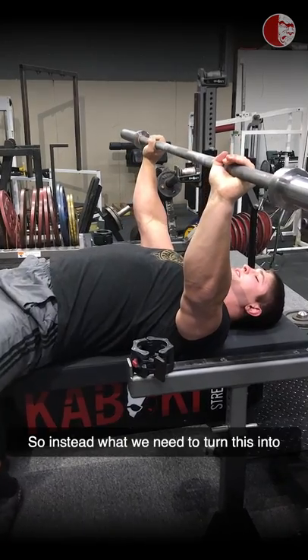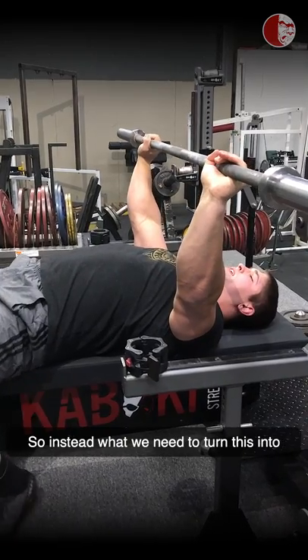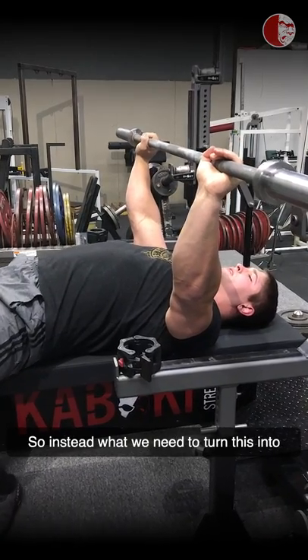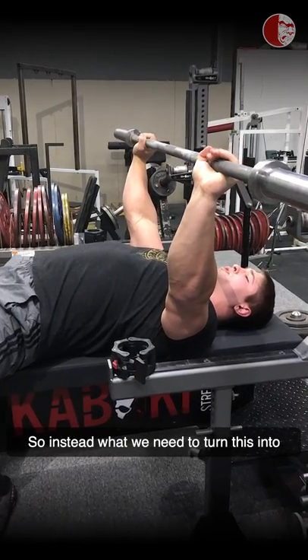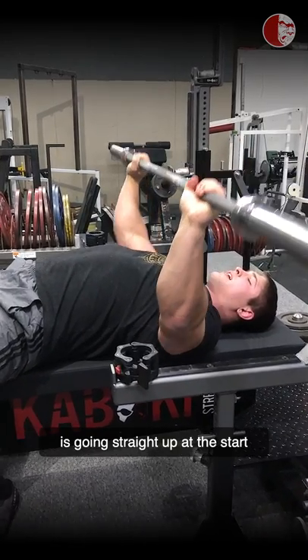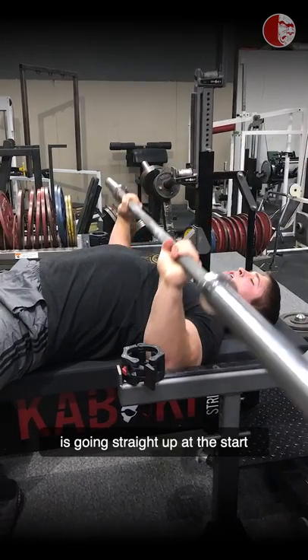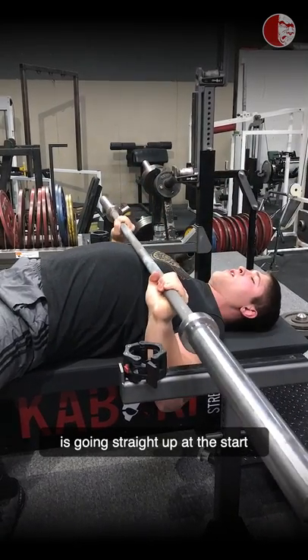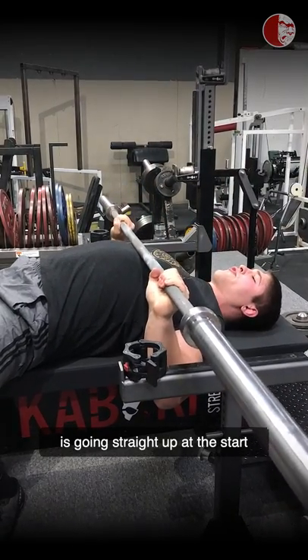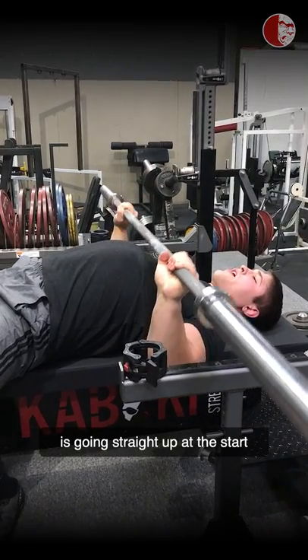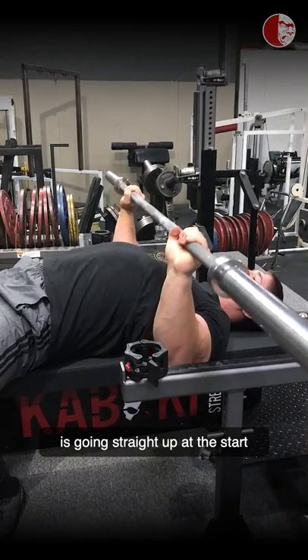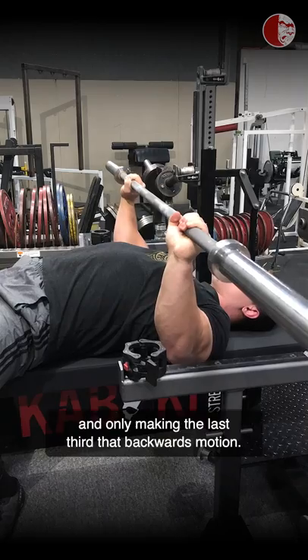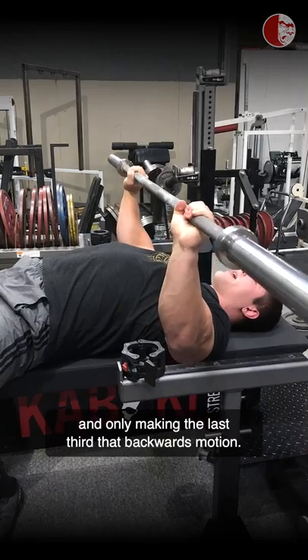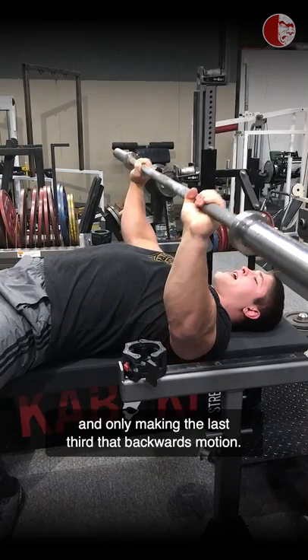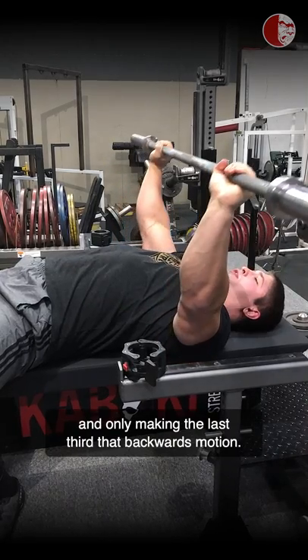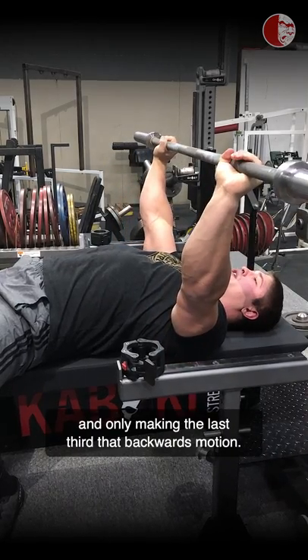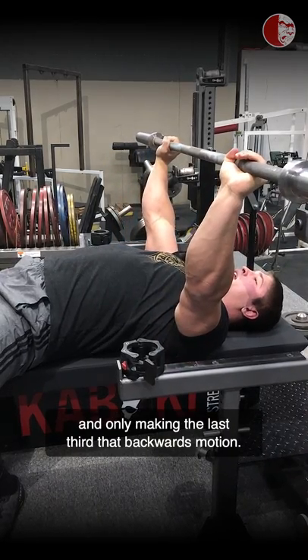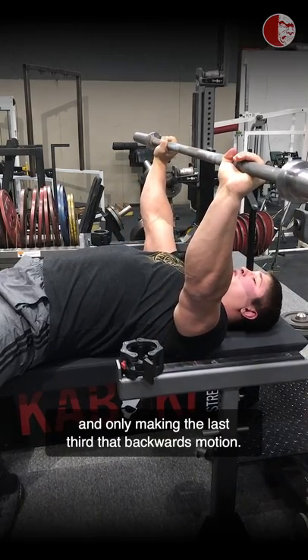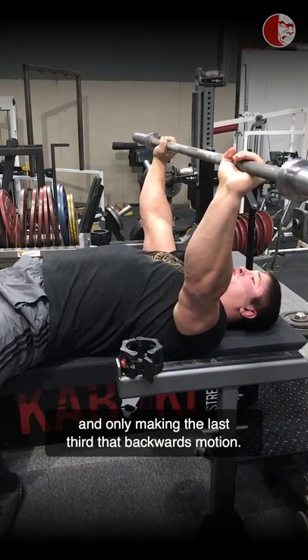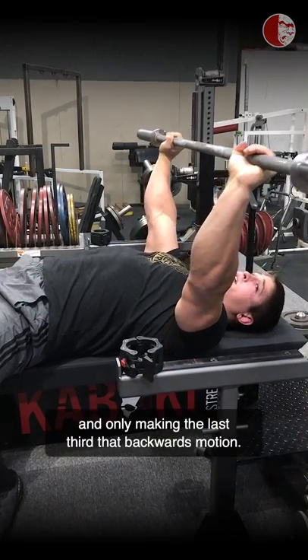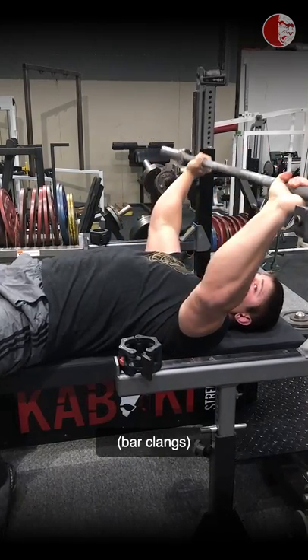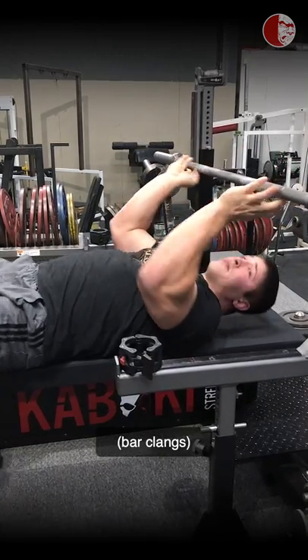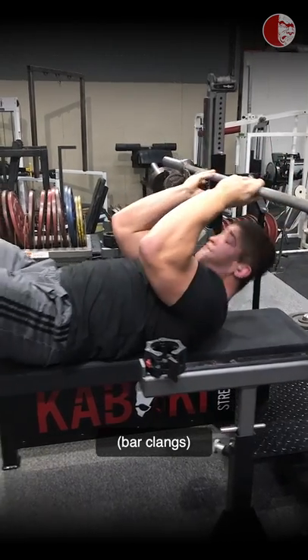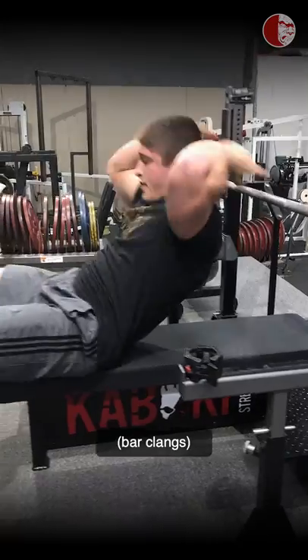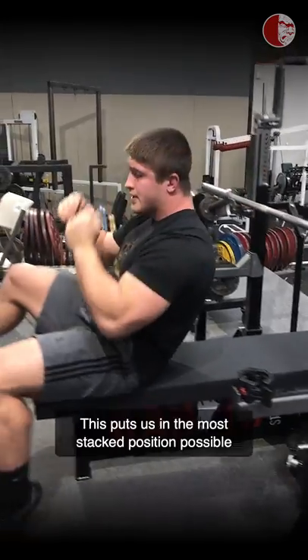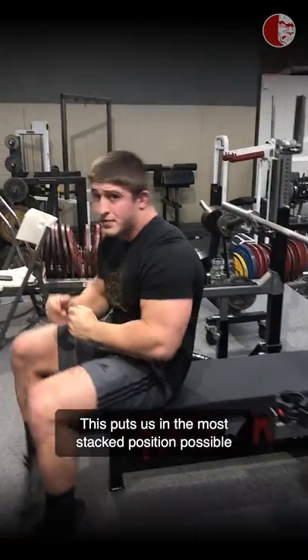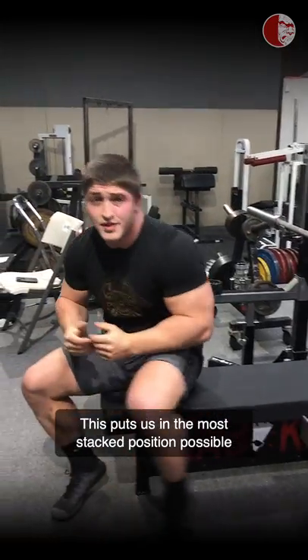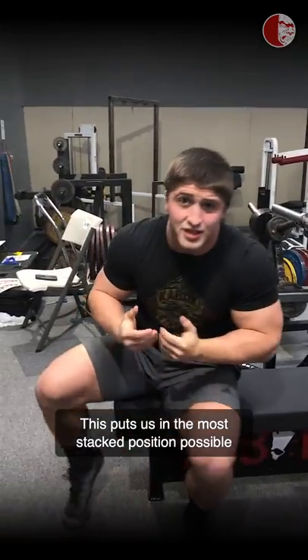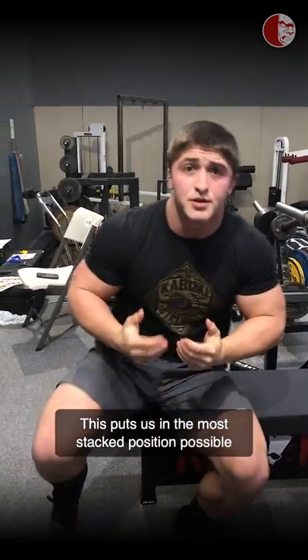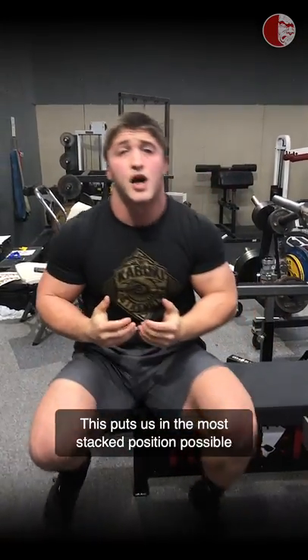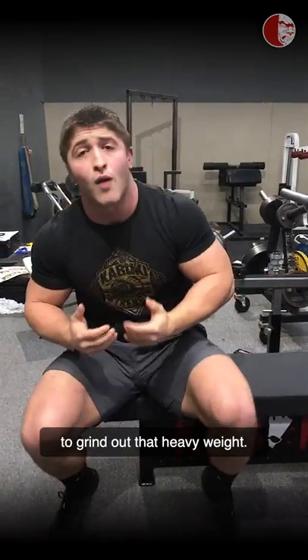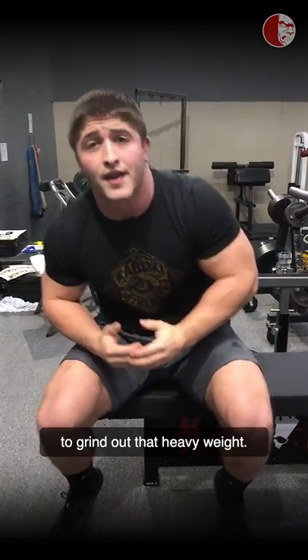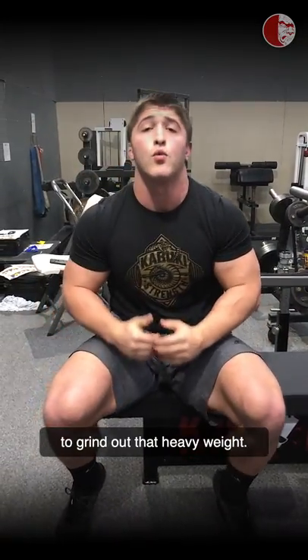So instead, what we need to turn this into is going straight up at the start and only making the last third that backwards motion. This puts us in the most stacked position possible to grind out that heavy weight.